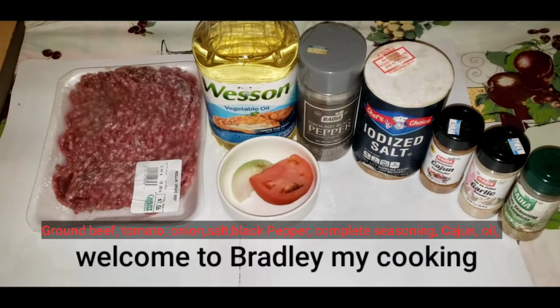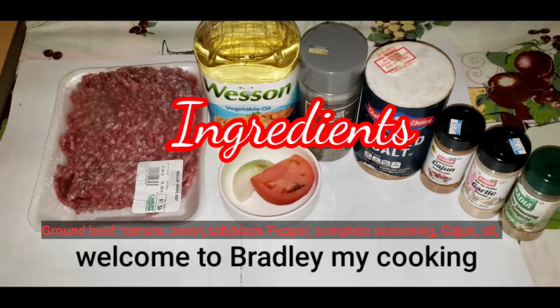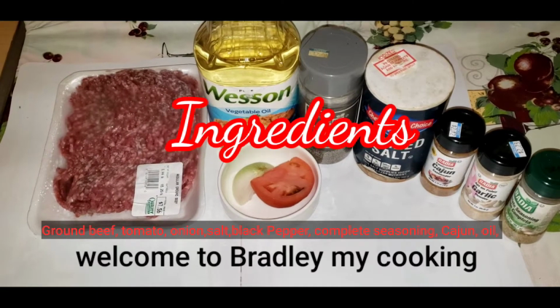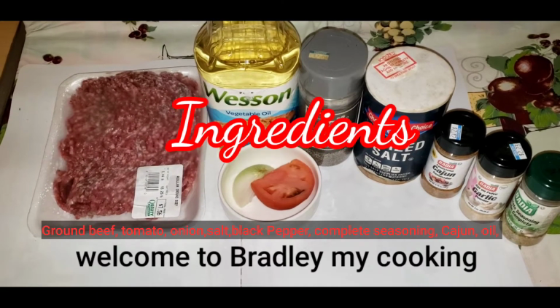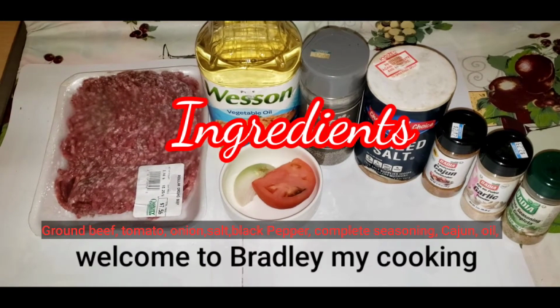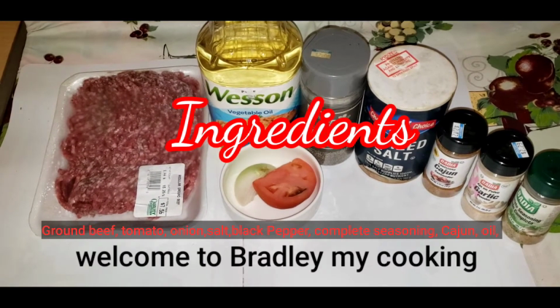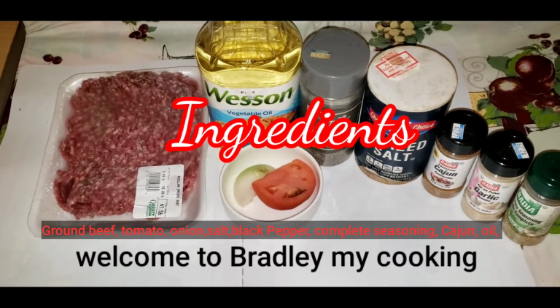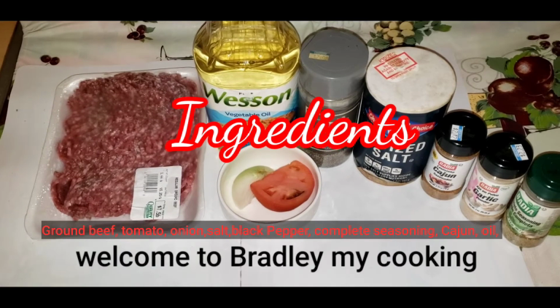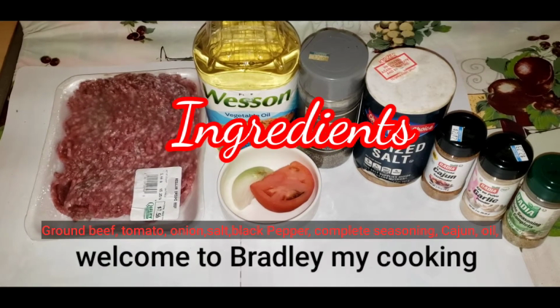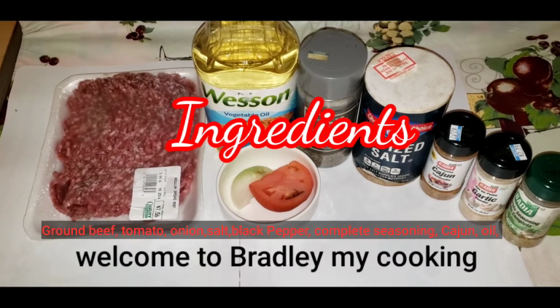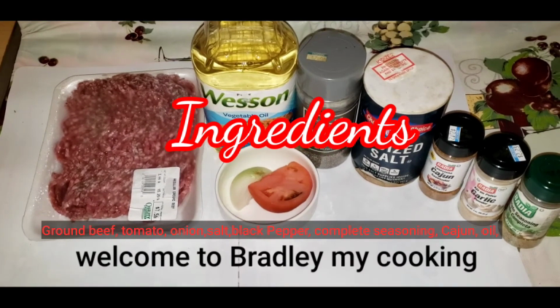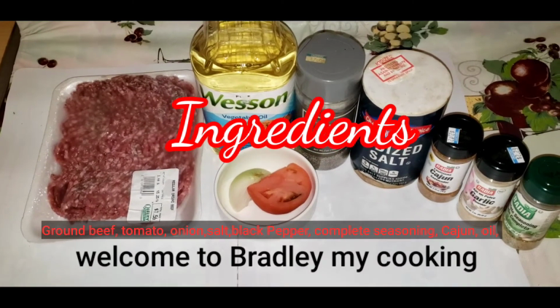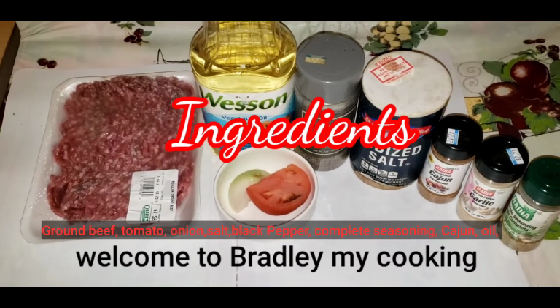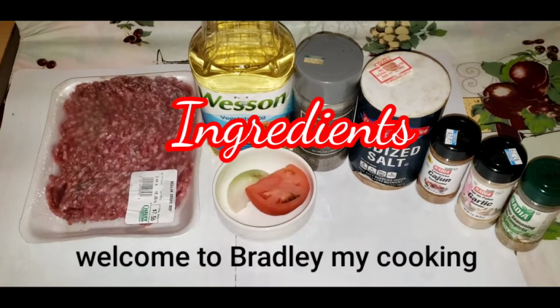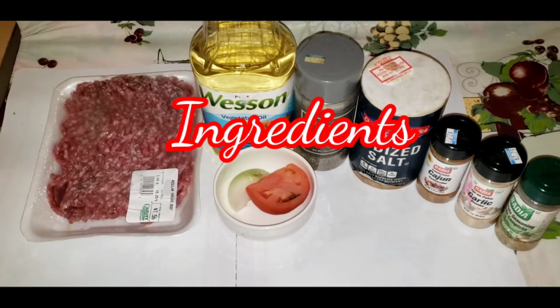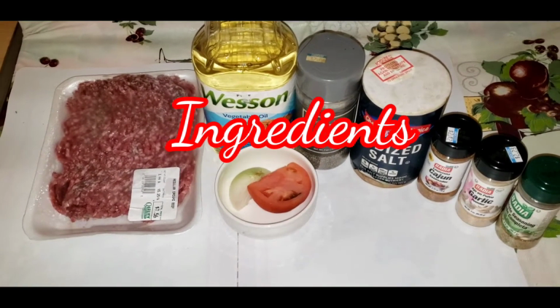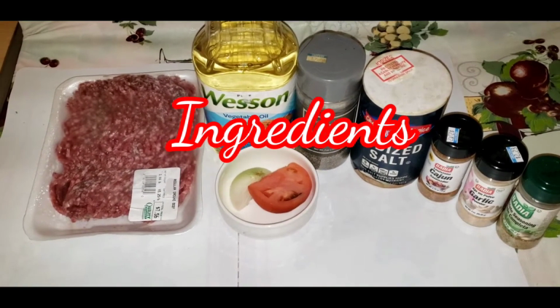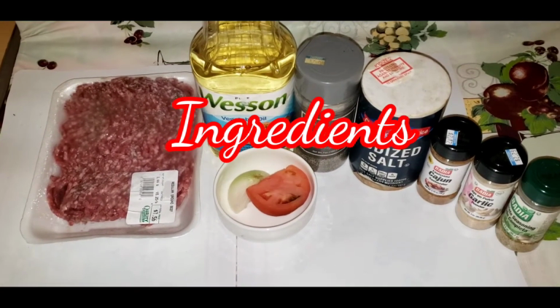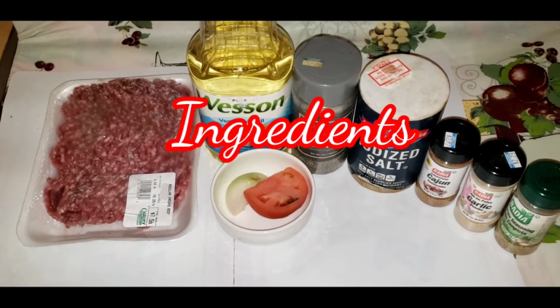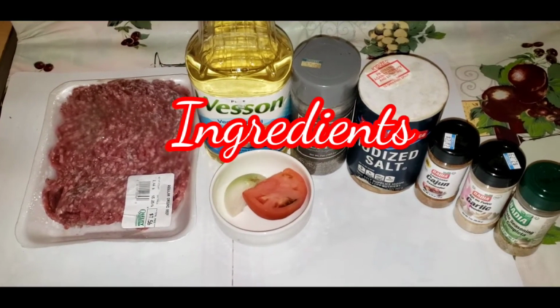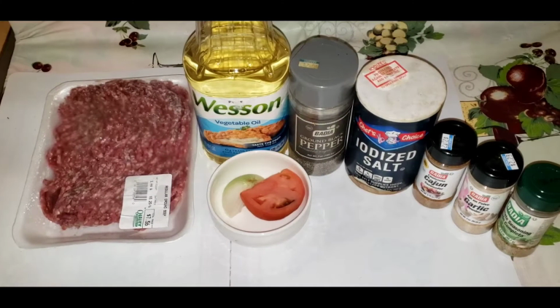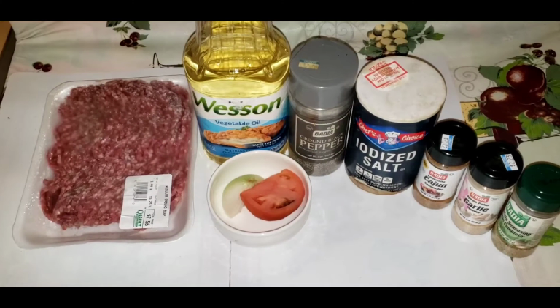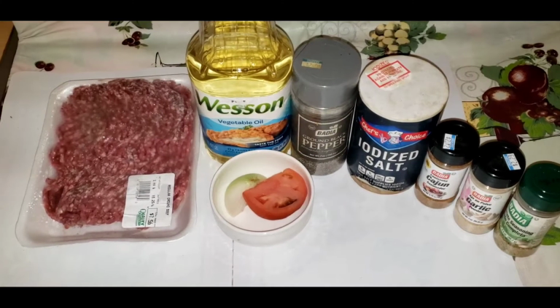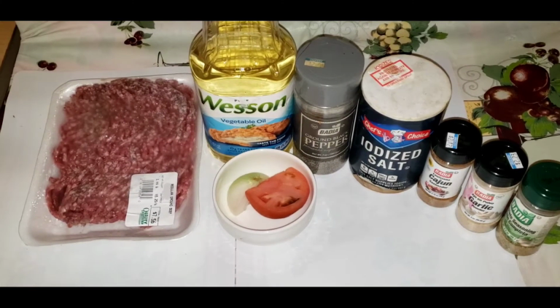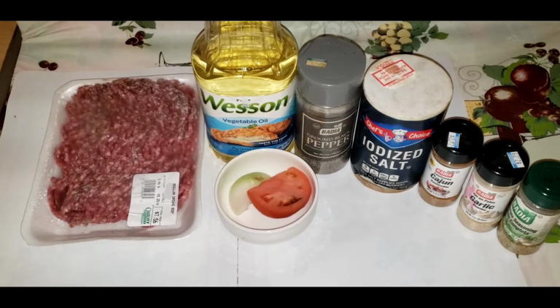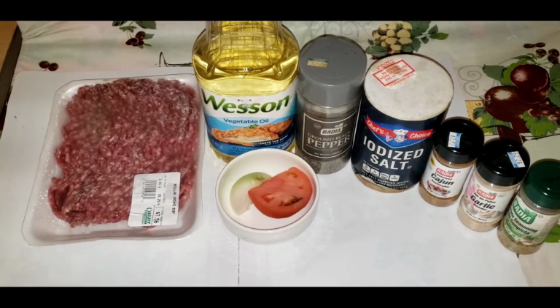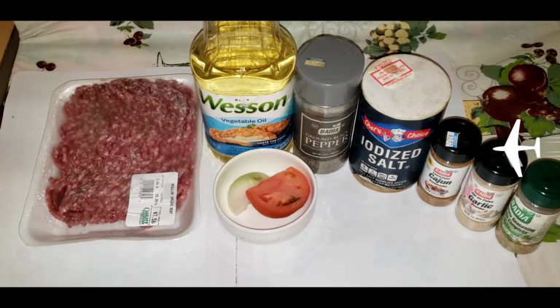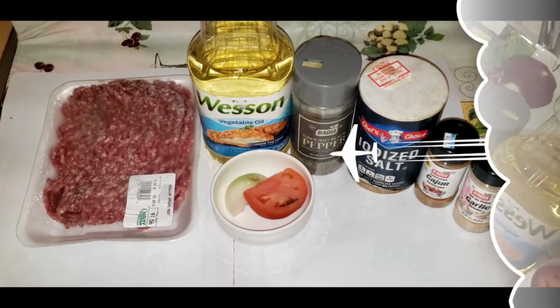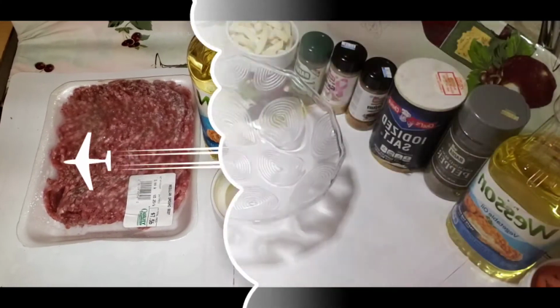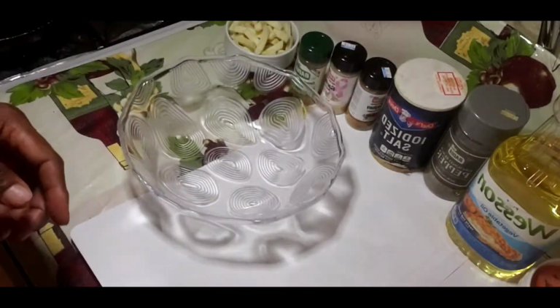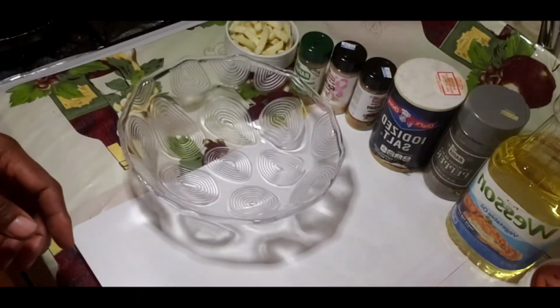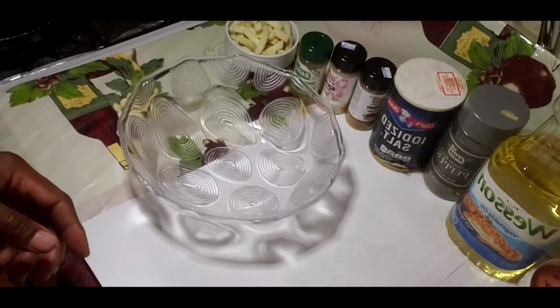Welcome guys, it's Bradley with another food video. Today I'm making a cheeseburger — very simple and easy.